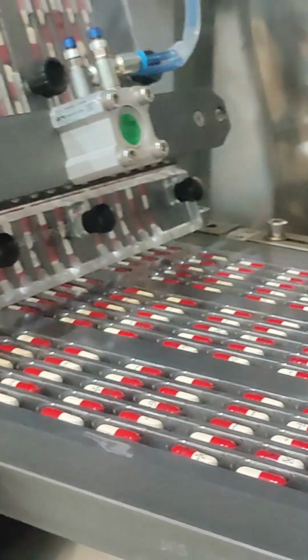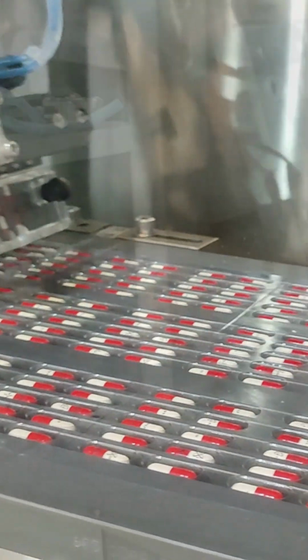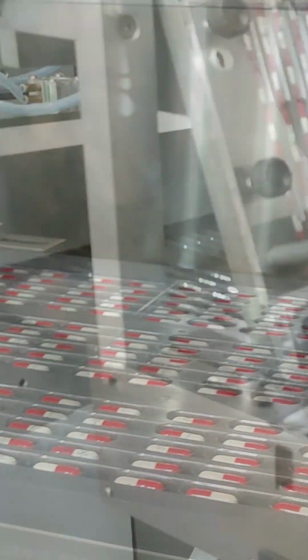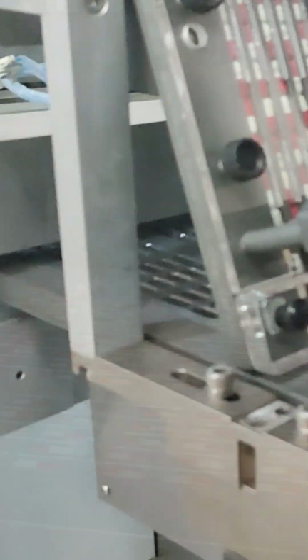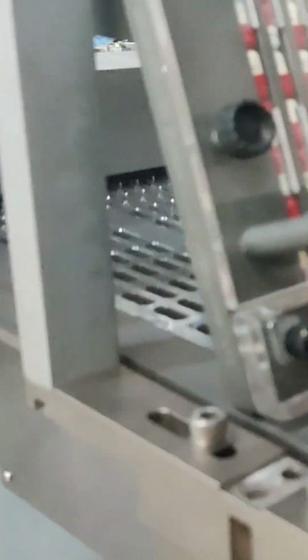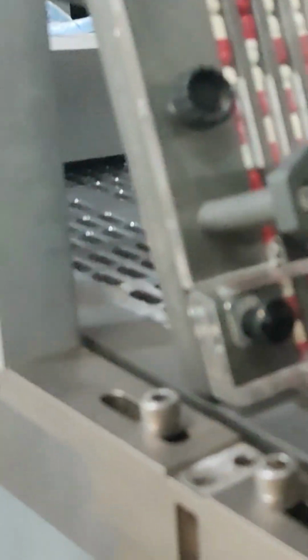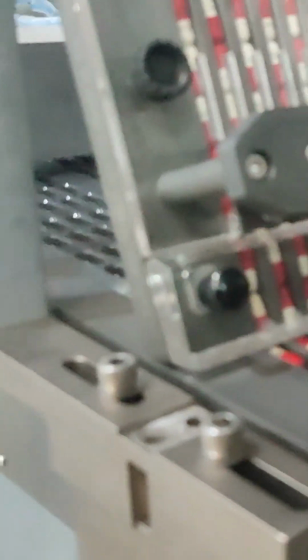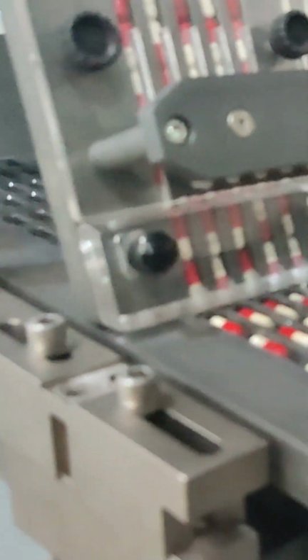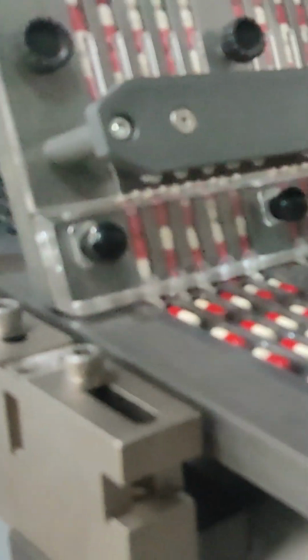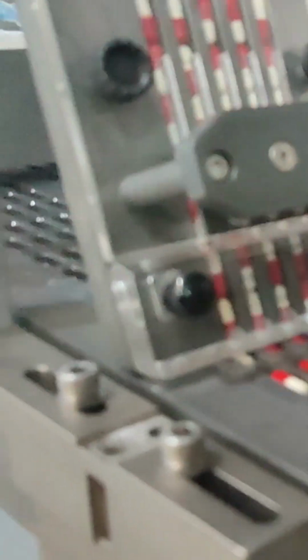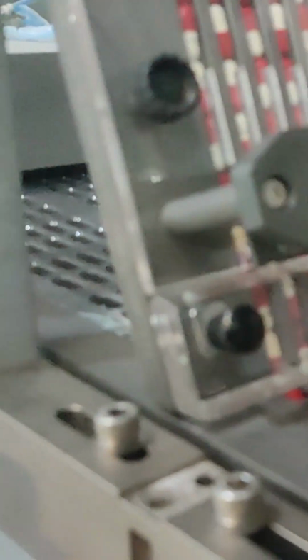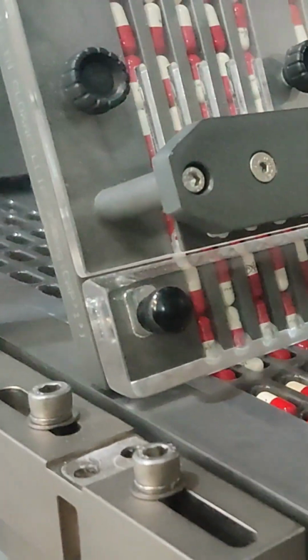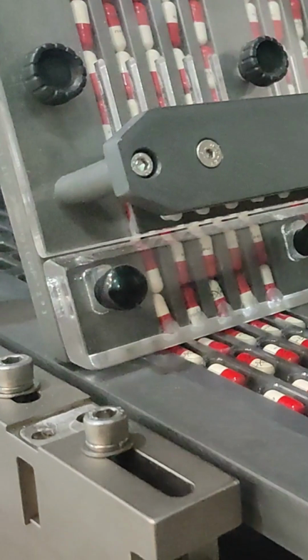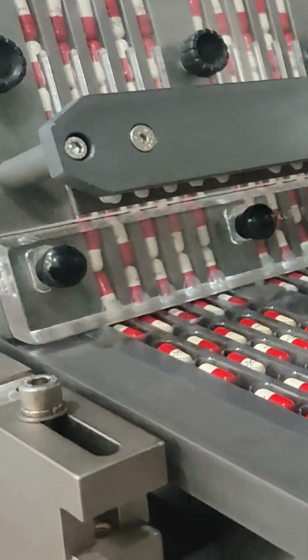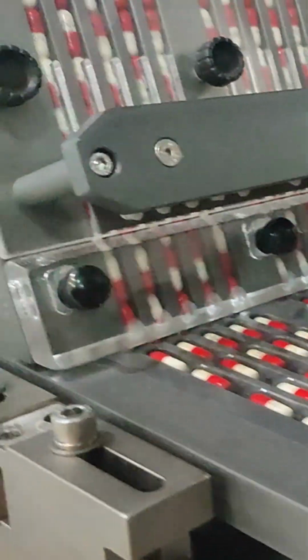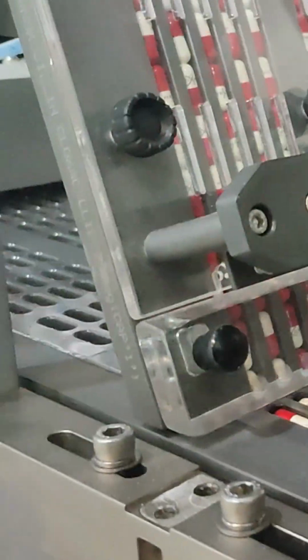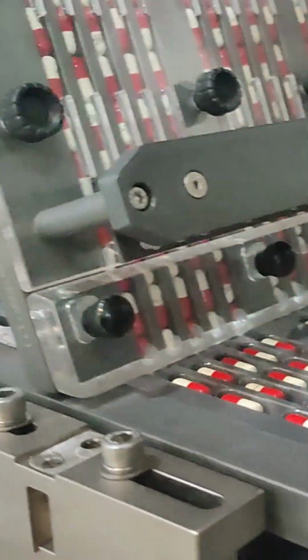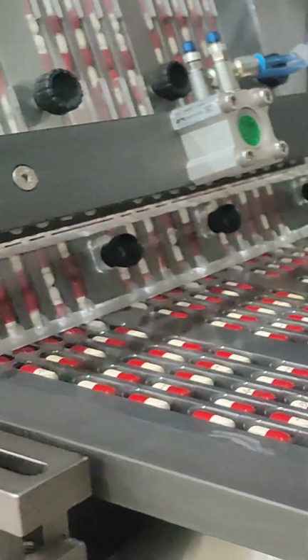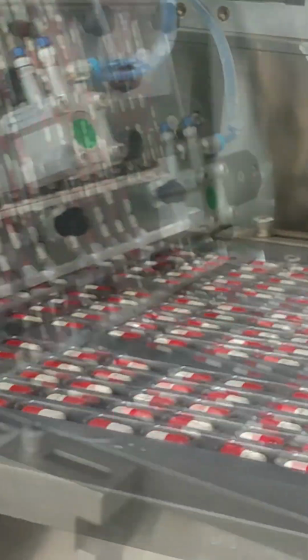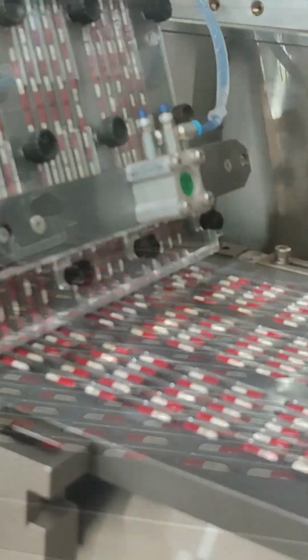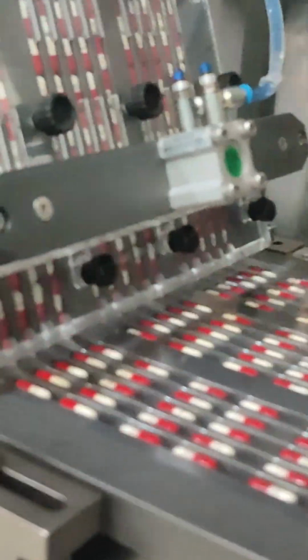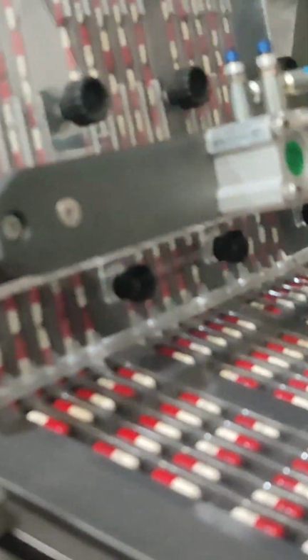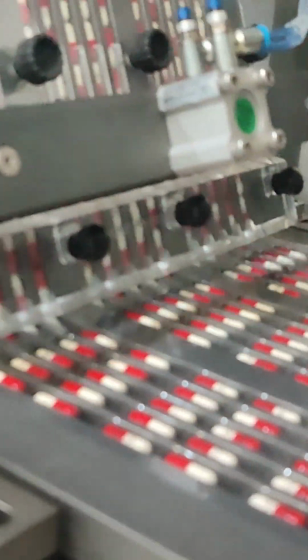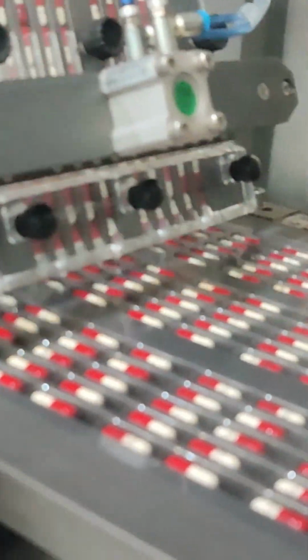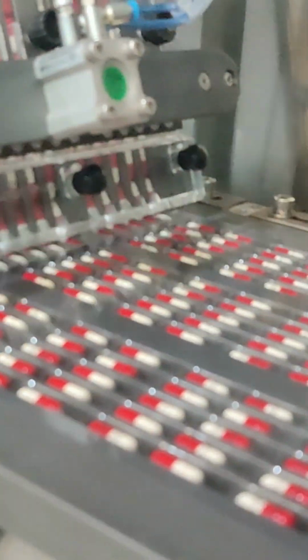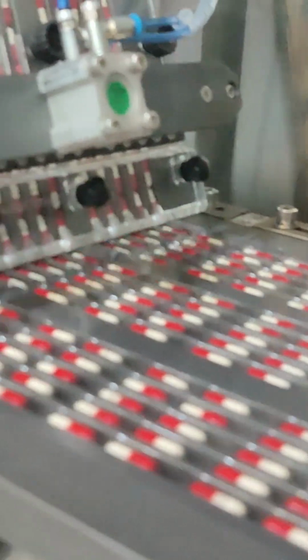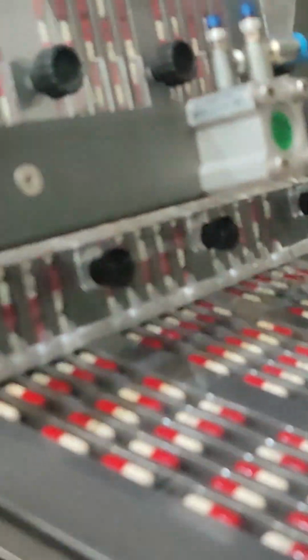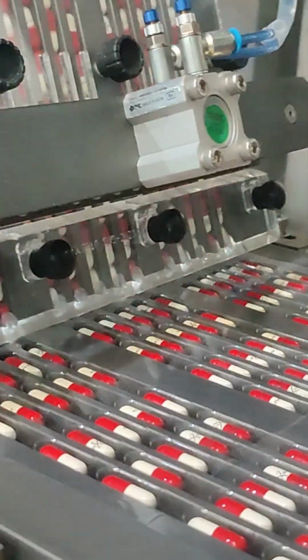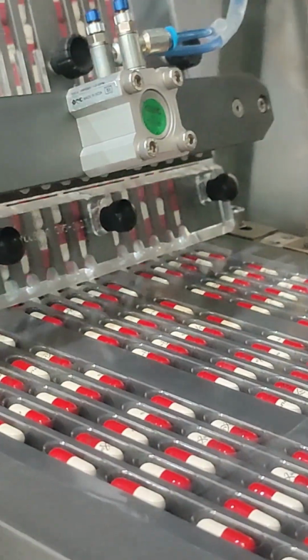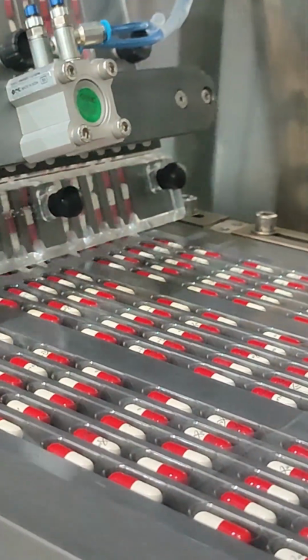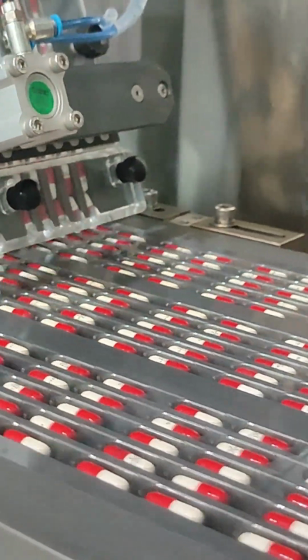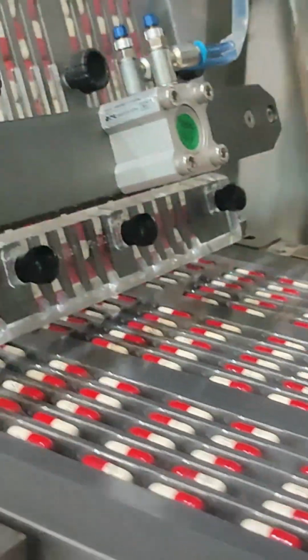So next time you pop open a blister pack, remember — there's a whole team of tech making sure every dose is just right. That's the basics of a blister machine feeder, mastered in 60 seconds. Got questions? Drop them in the comments.